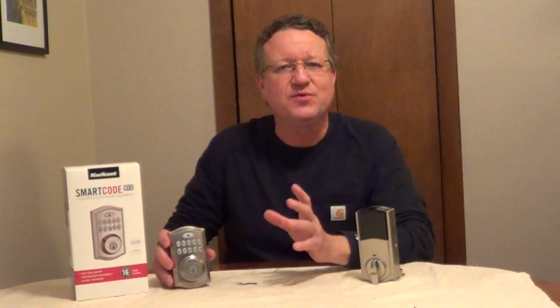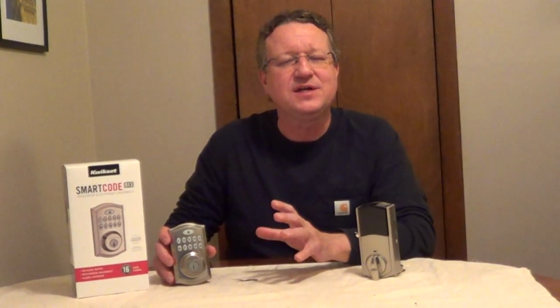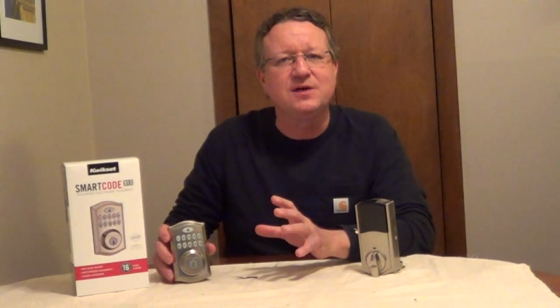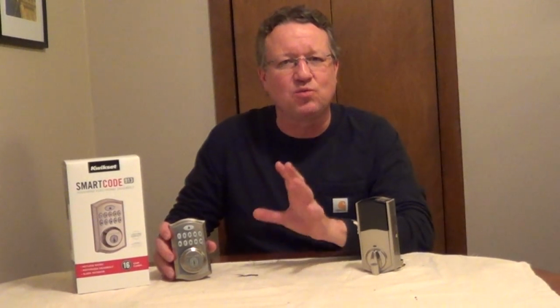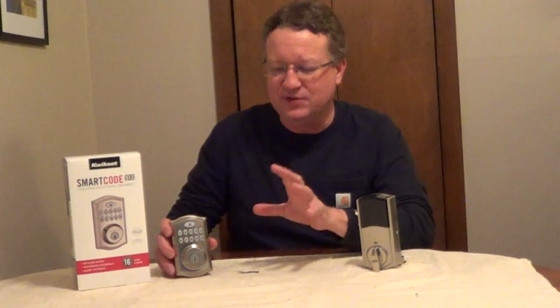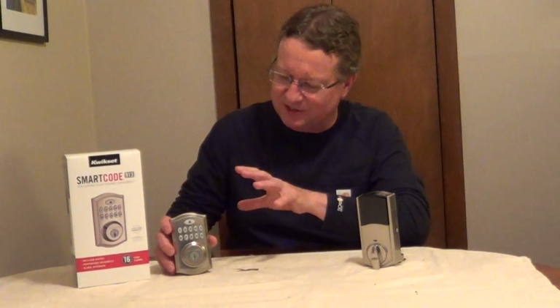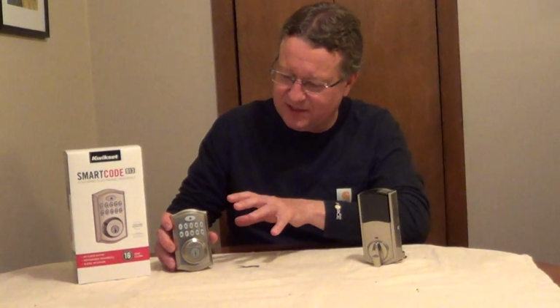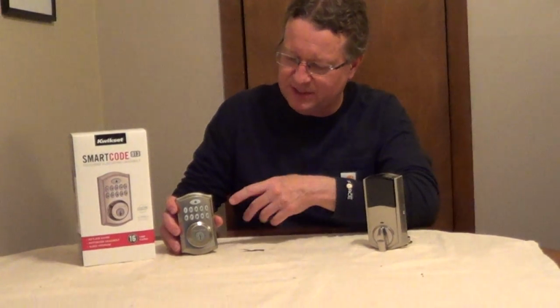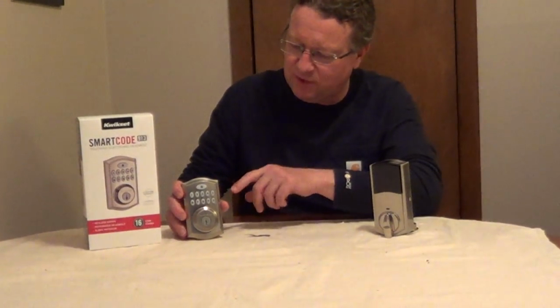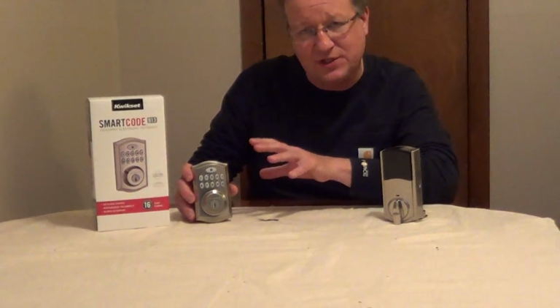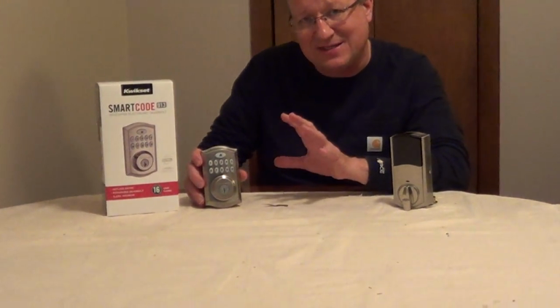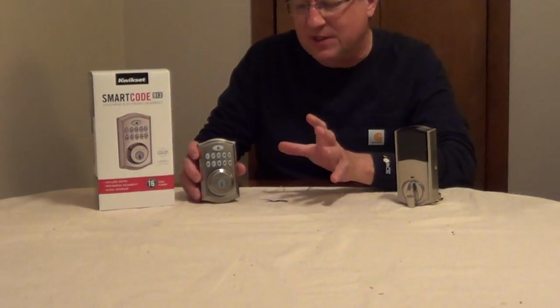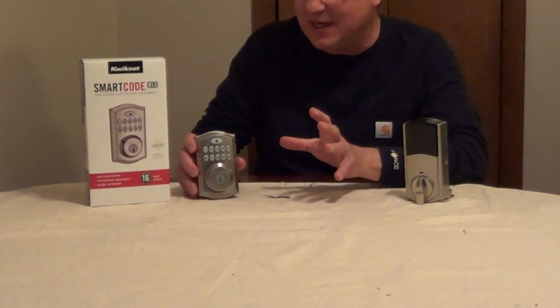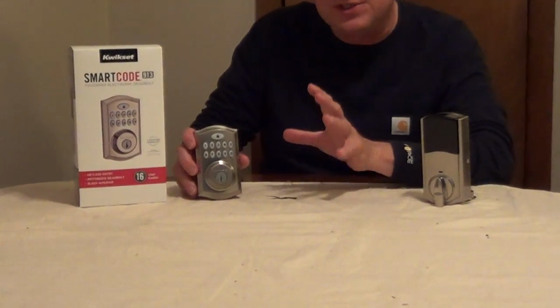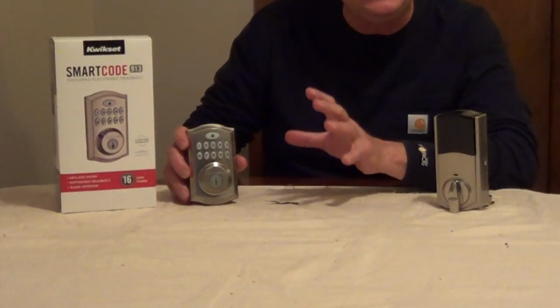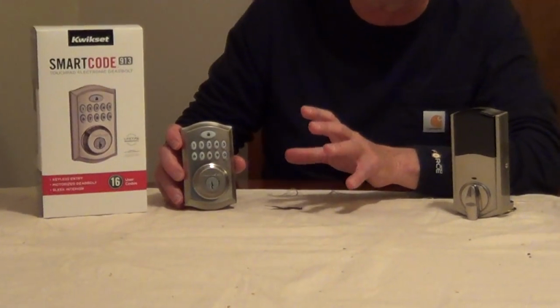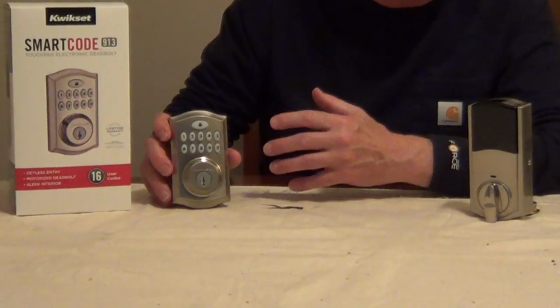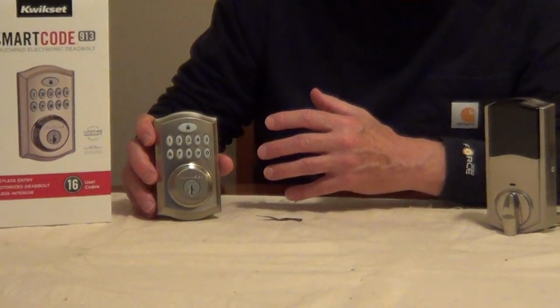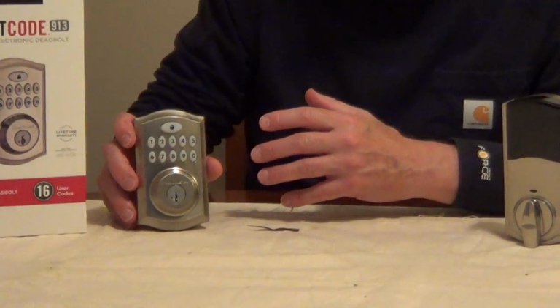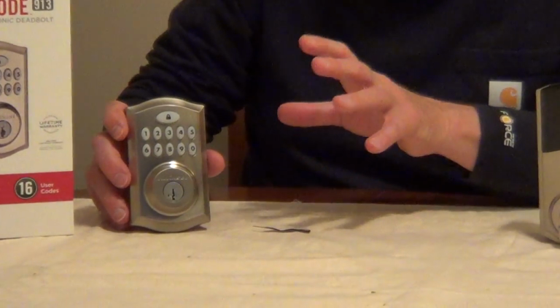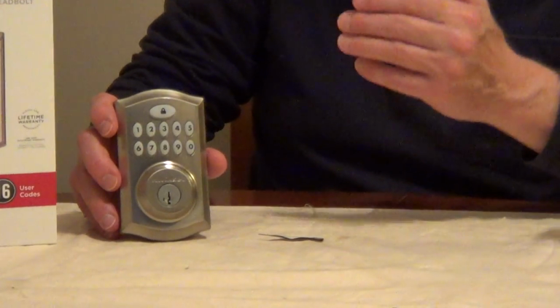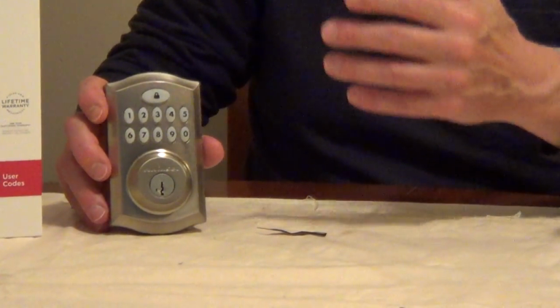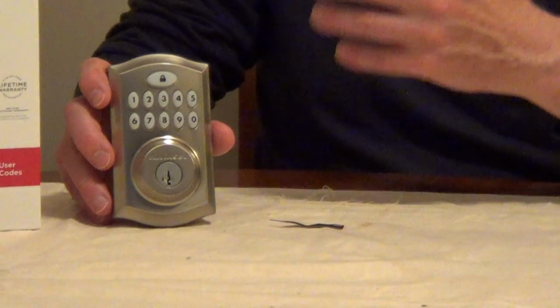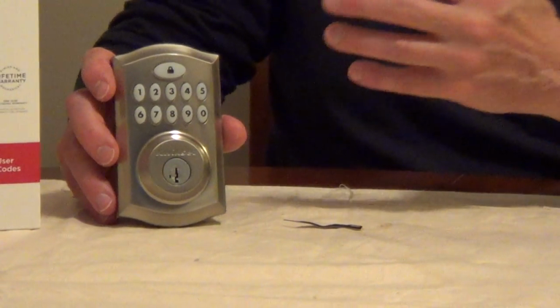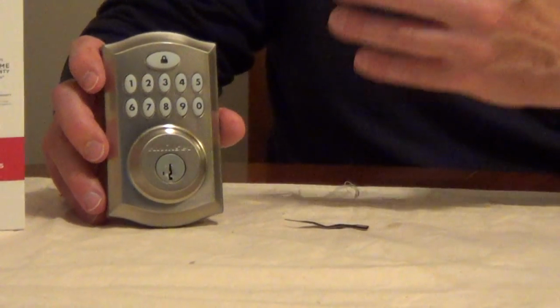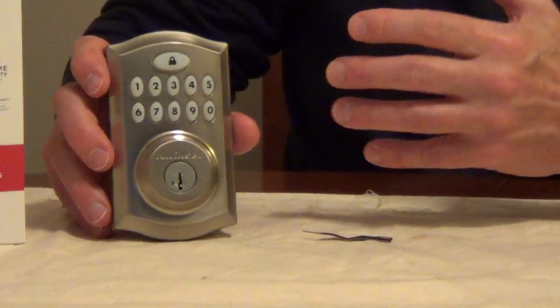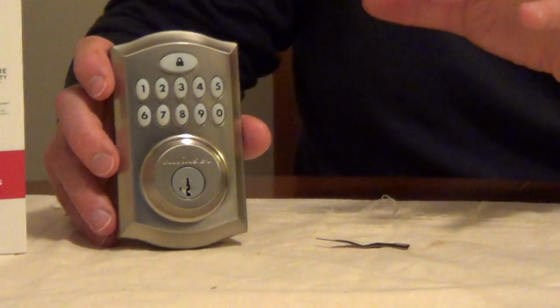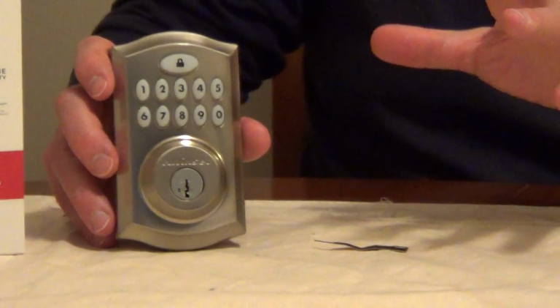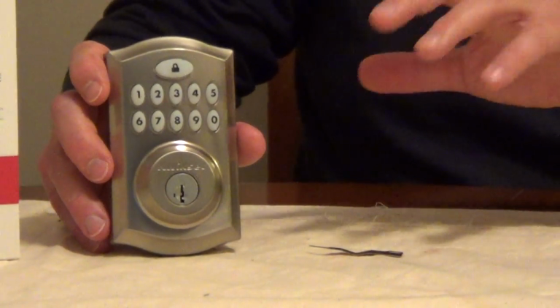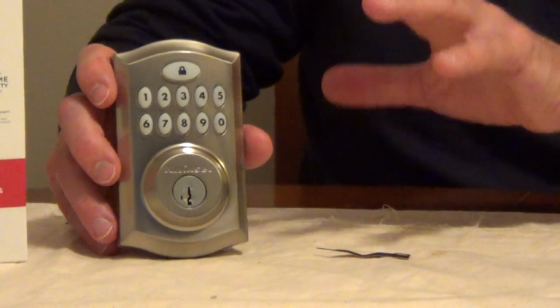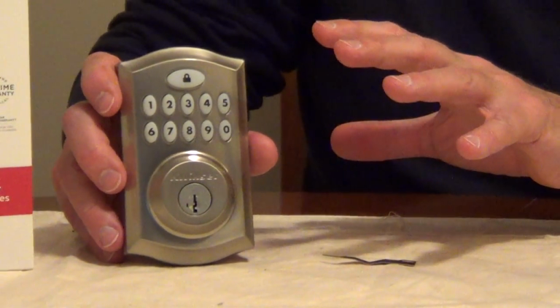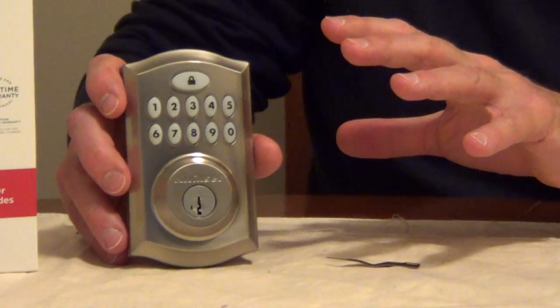If you're thinking about getting a new deadbolt, I really like these new electronic deadbolts, and this one from QuickSet is nice because you can have up to 16 different codes in this at one time. So if you have friends or relatives coming over, someone working in your house, you can give them a code and then you can delete it at any time.